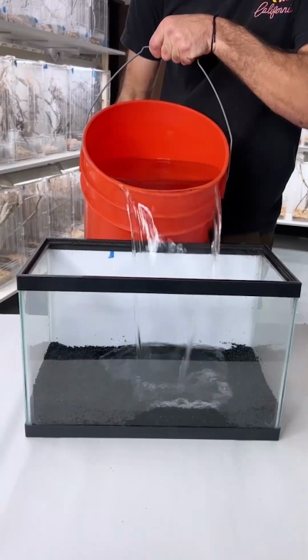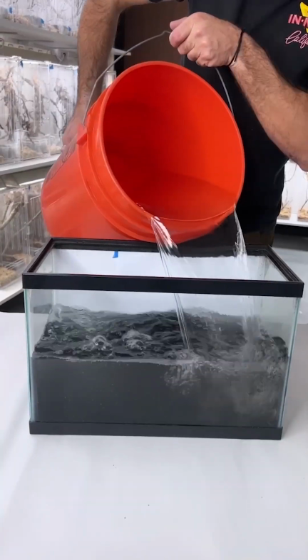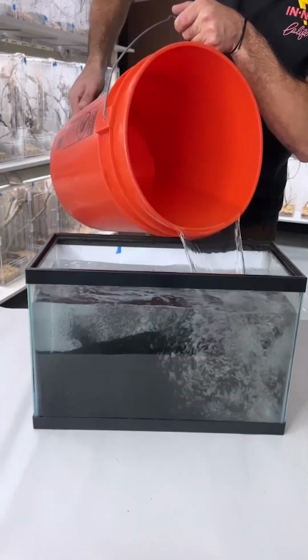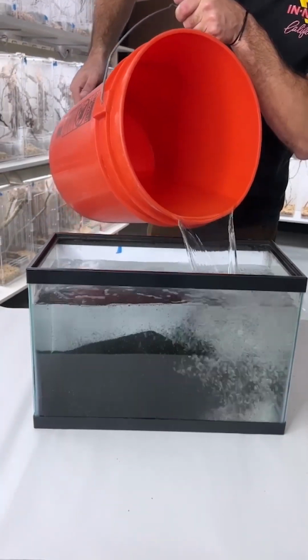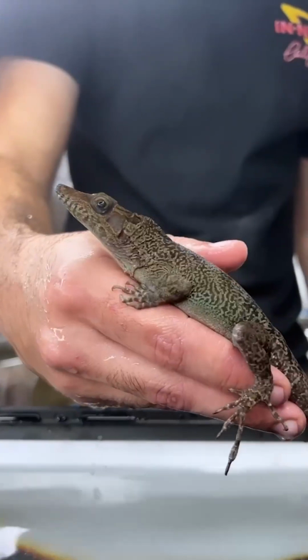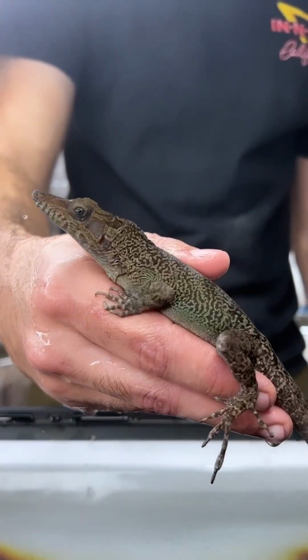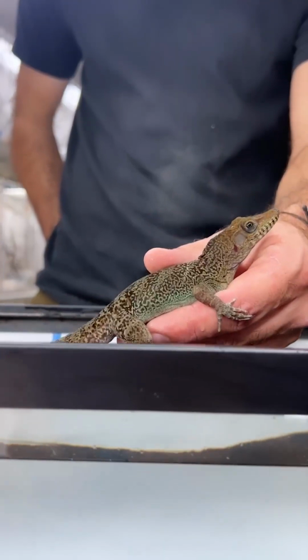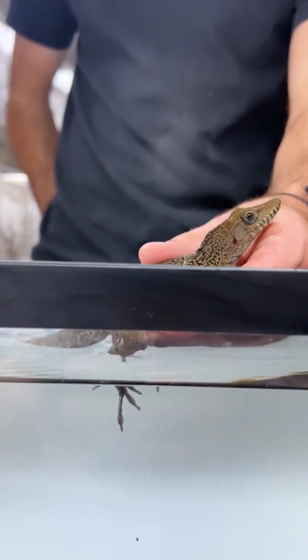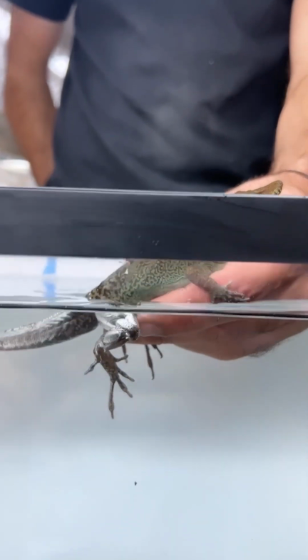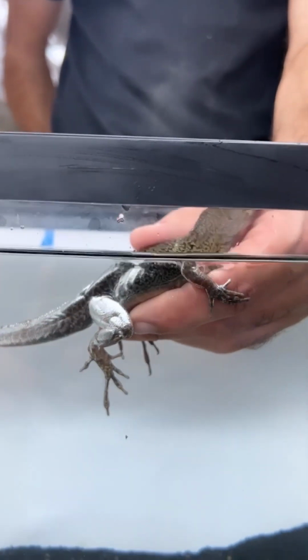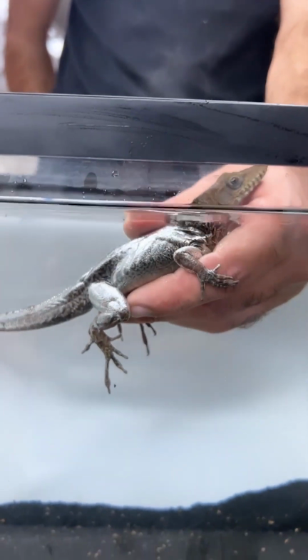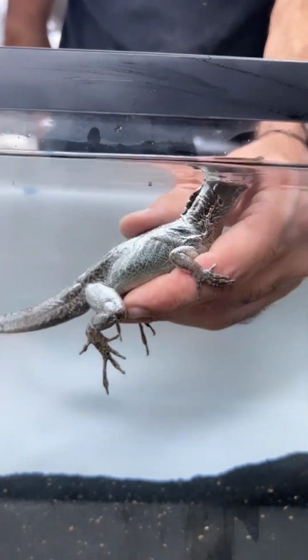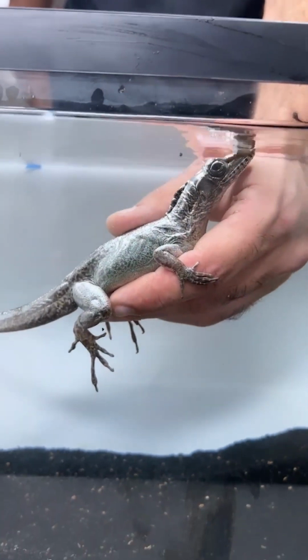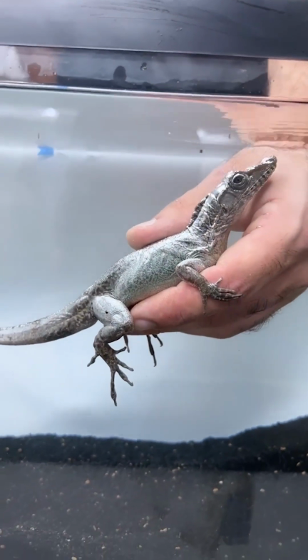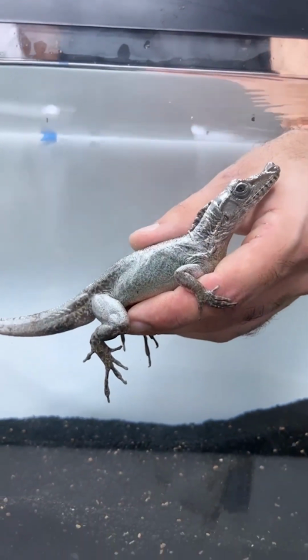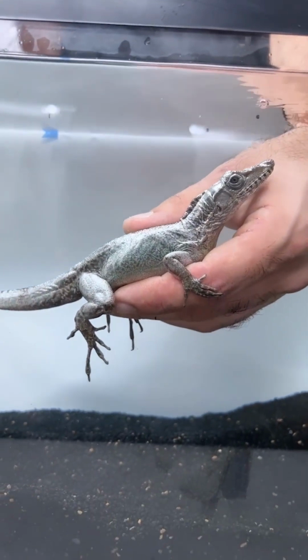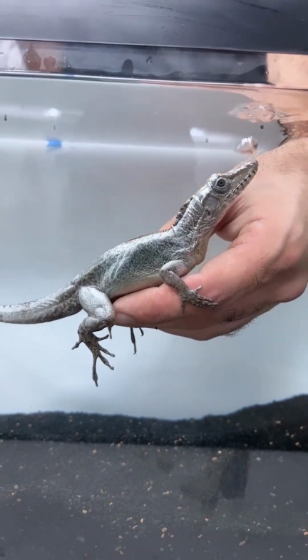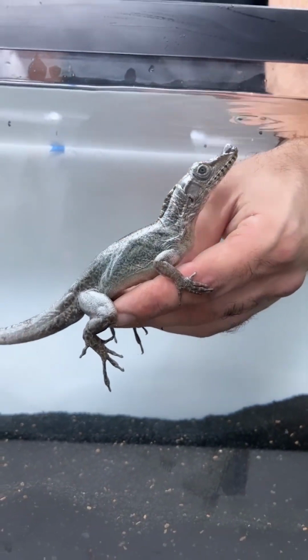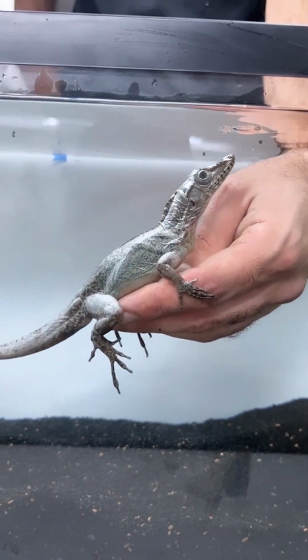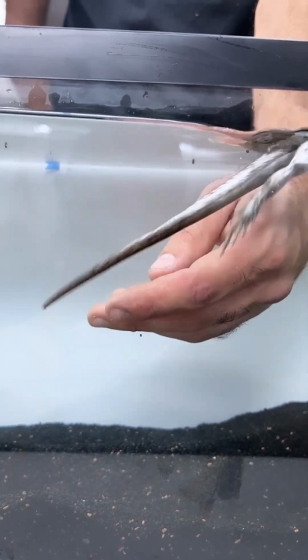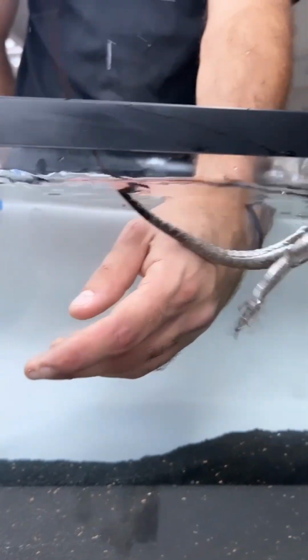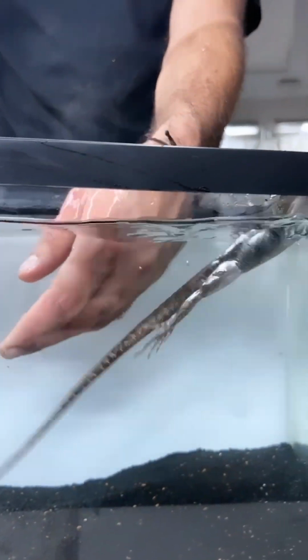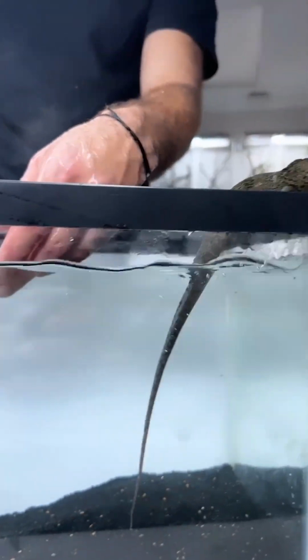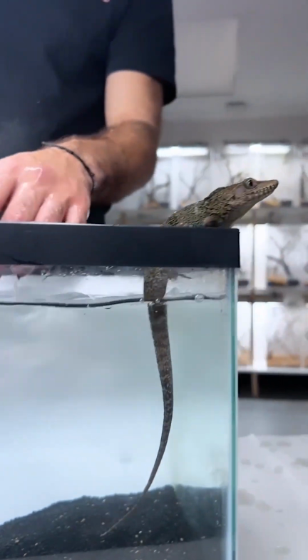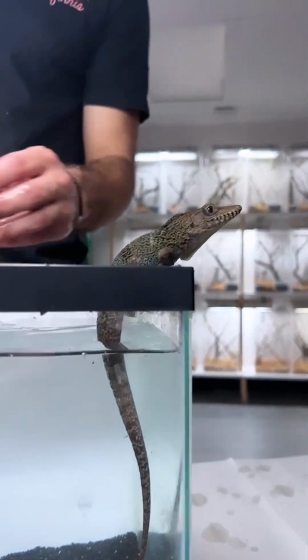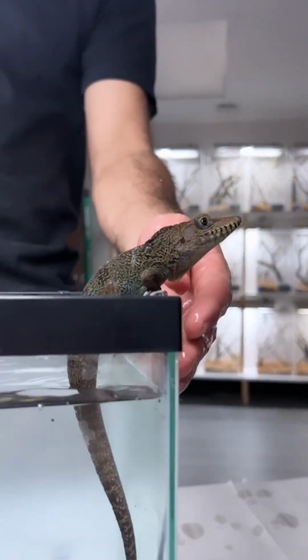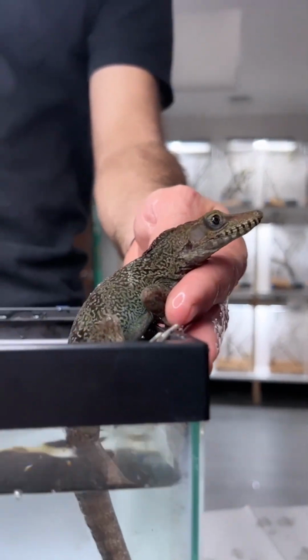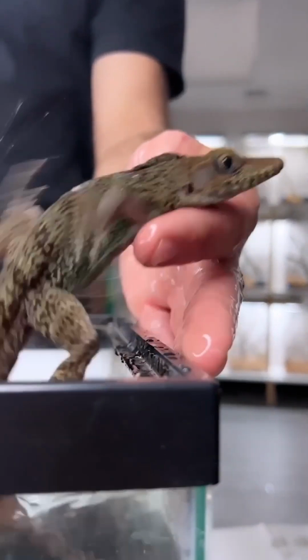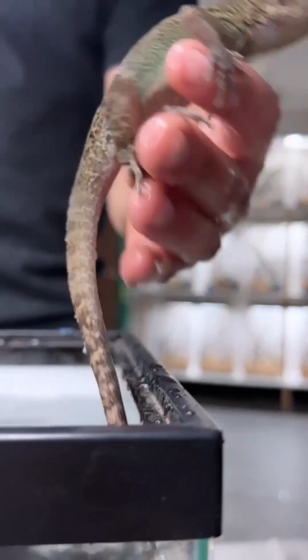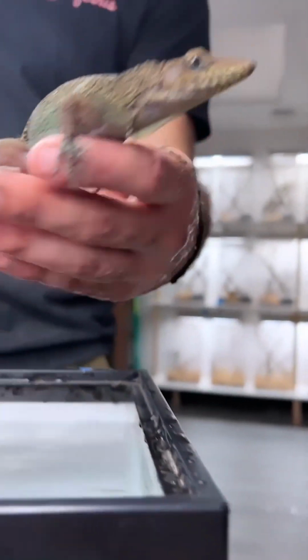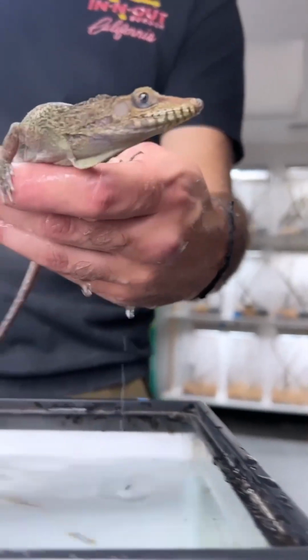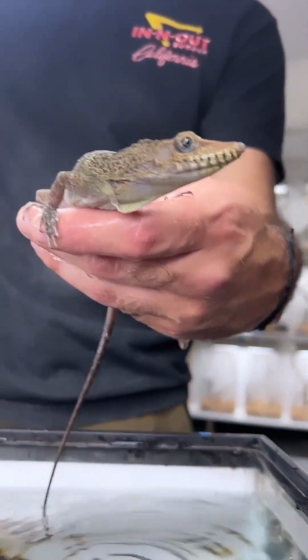Another cool part is these lizards are hydrophobic. They are called the Cuban stream anole, and check that out — it's like a glove of air around them. They can go into water and hold their breath, hiding from danger or catching fish, and then come out like they were never in the water.